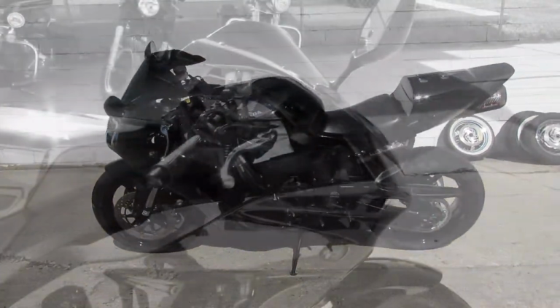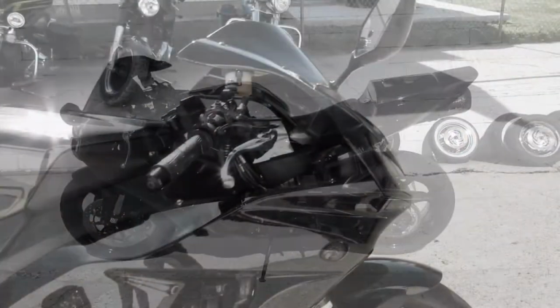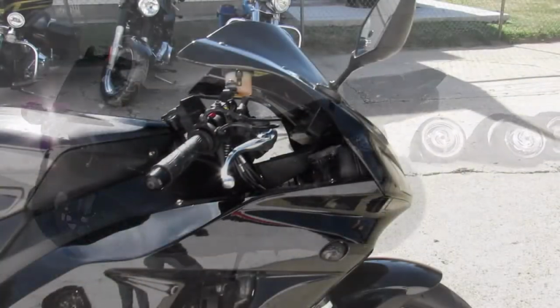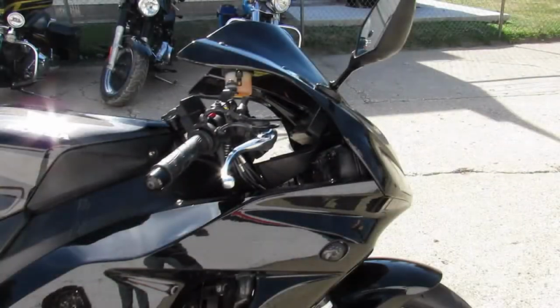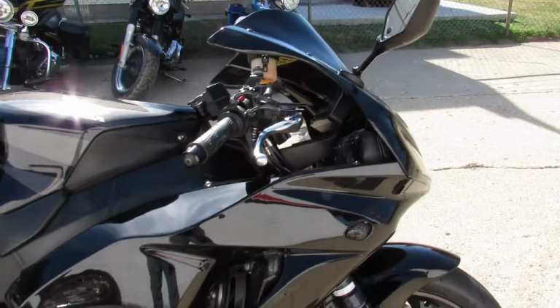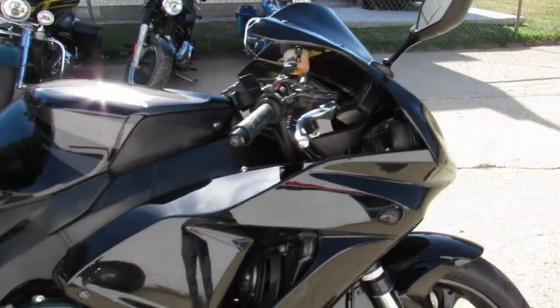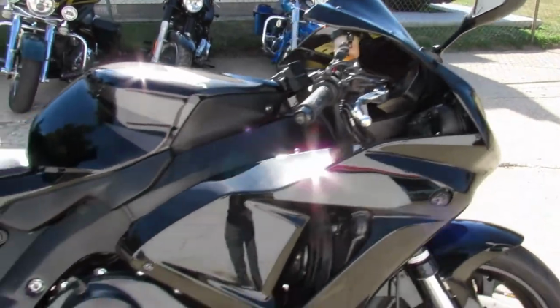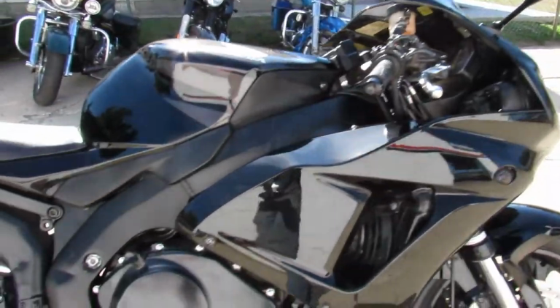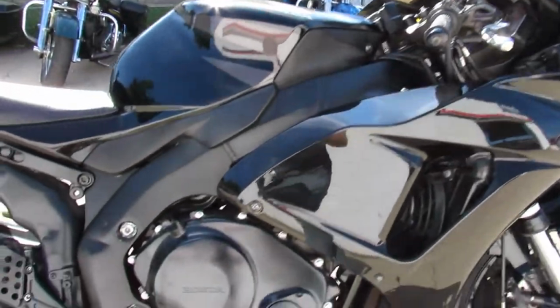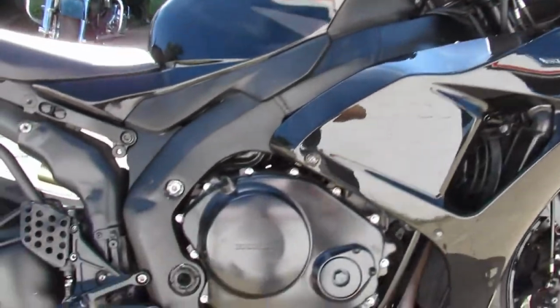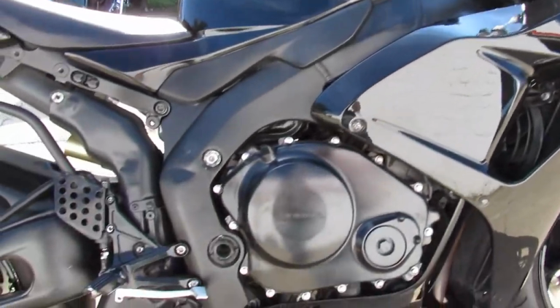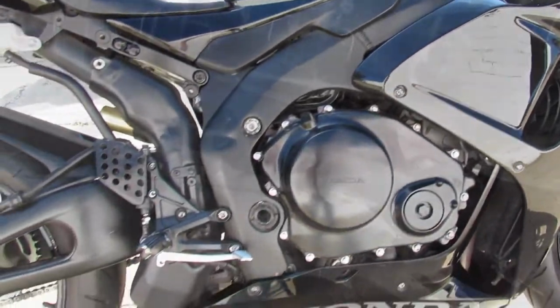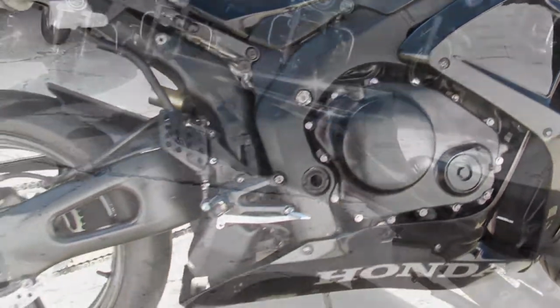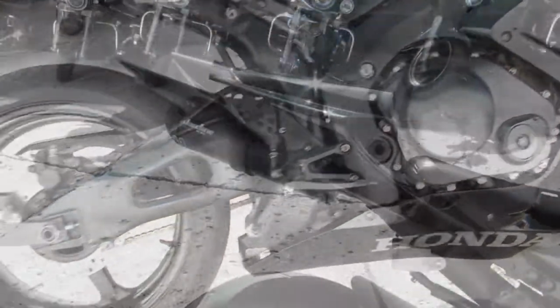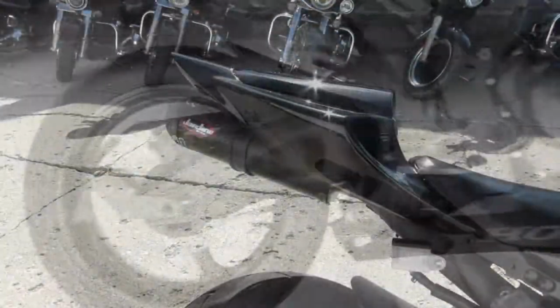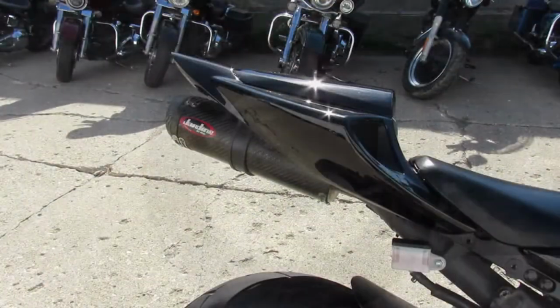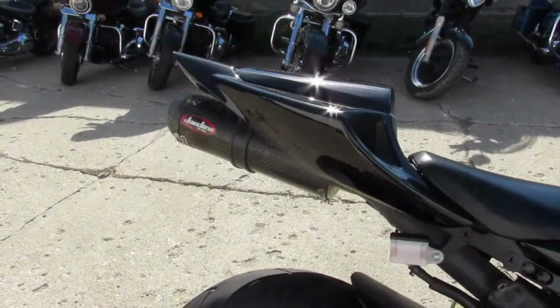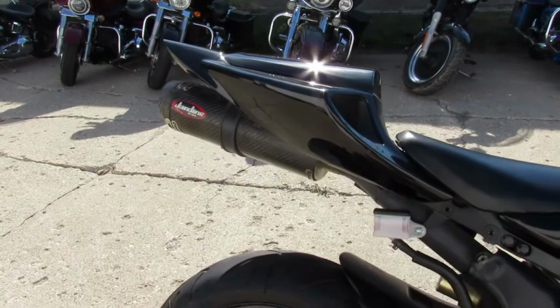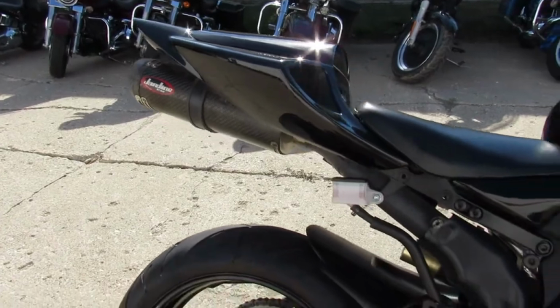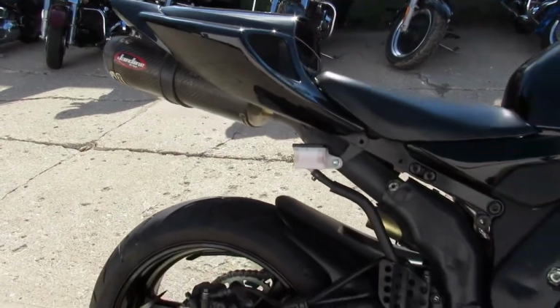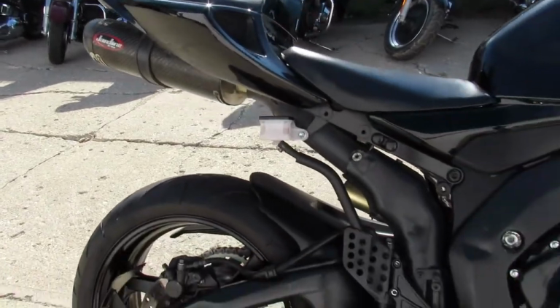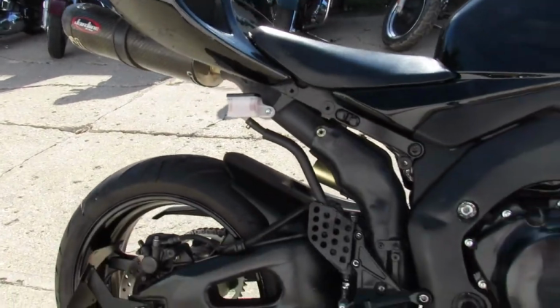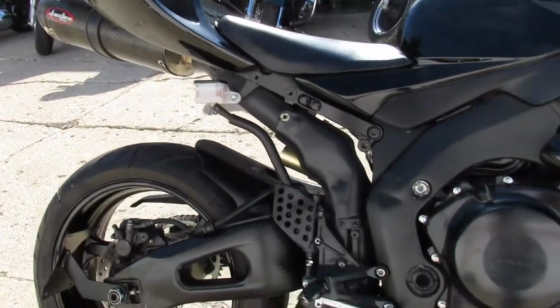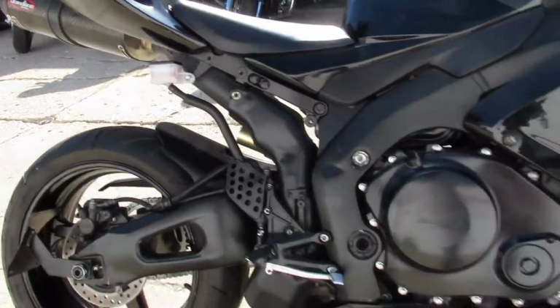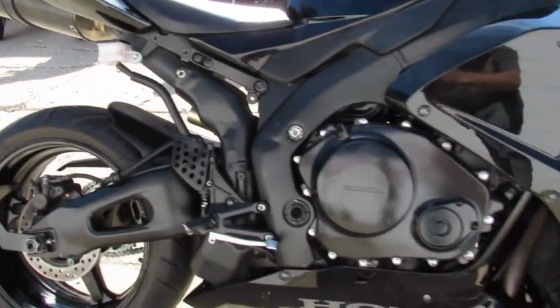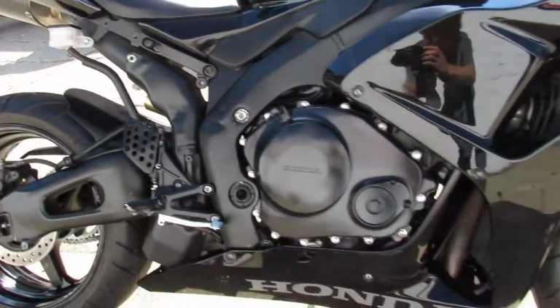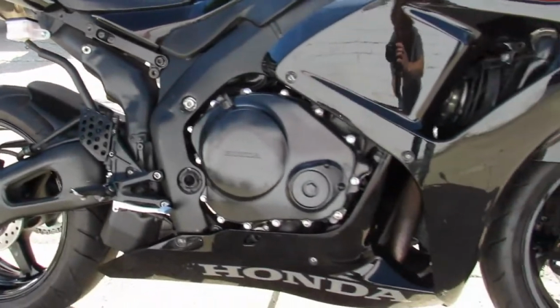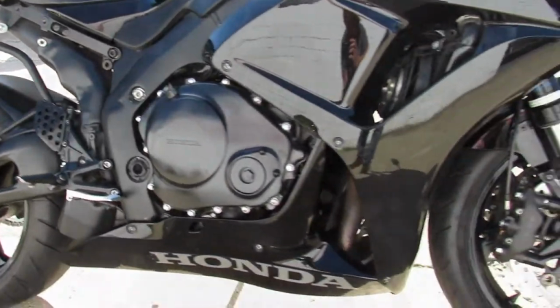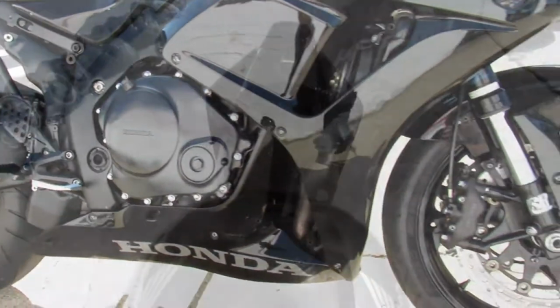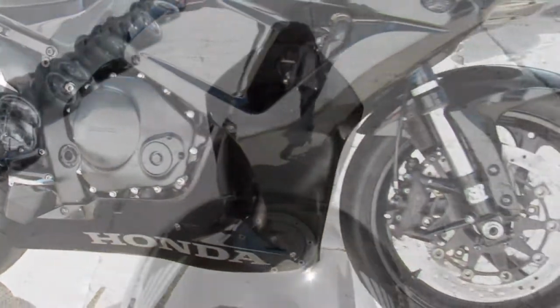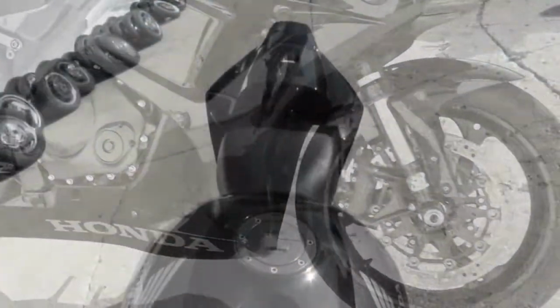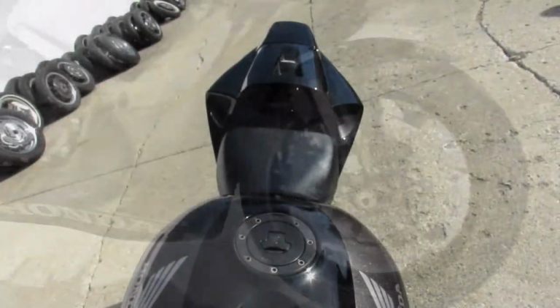It's all blacked out, only has 15,472 miles on it. It's got a fender eliminator kit, flush mount front turn signals, and a Jardine carbon fiber exhaust. It makes this CBR 1000 RR sound as good as it looks, guys.